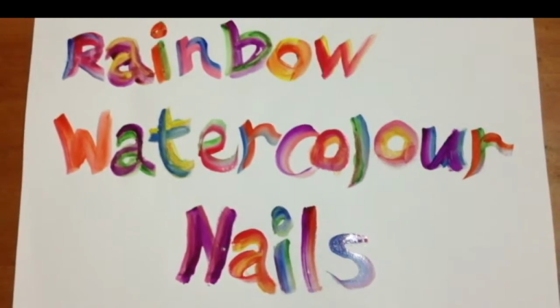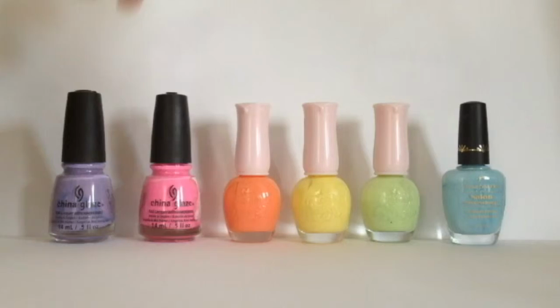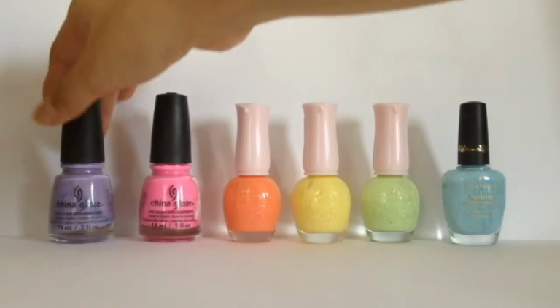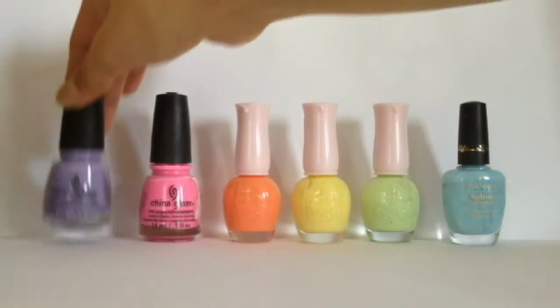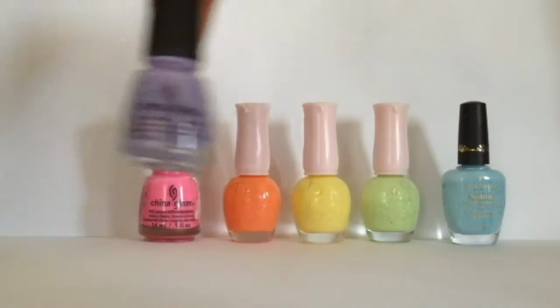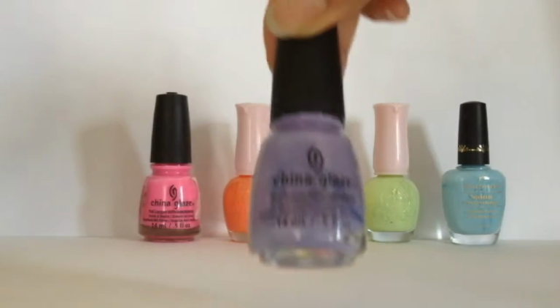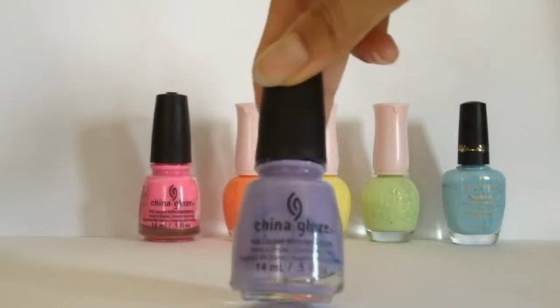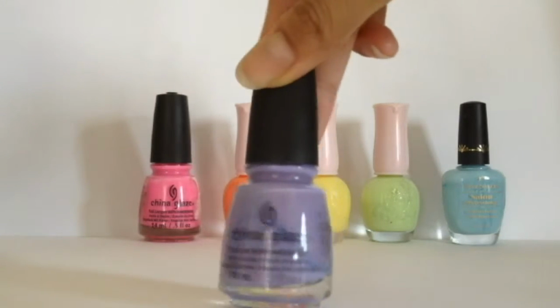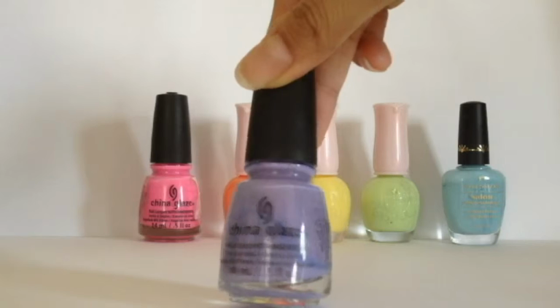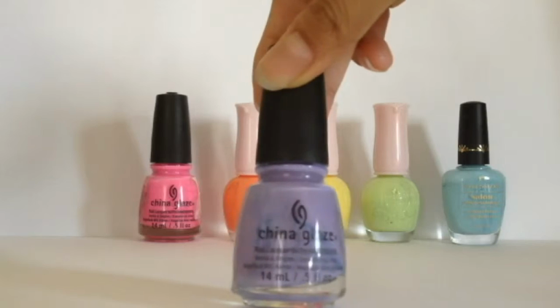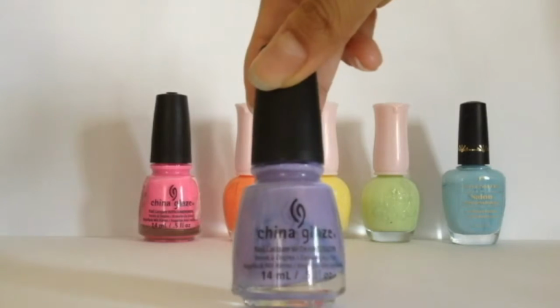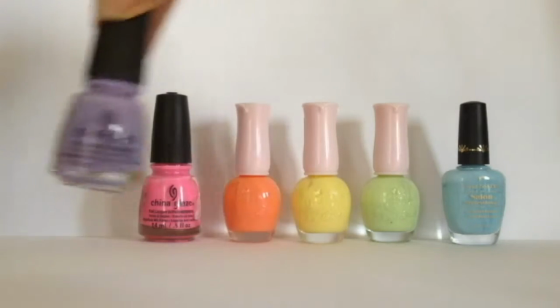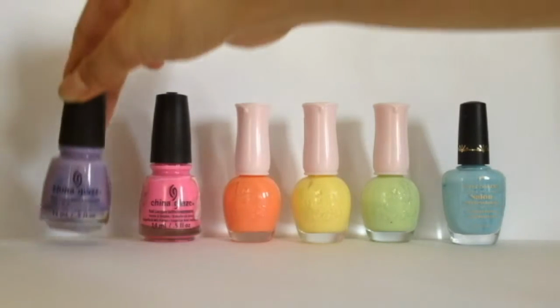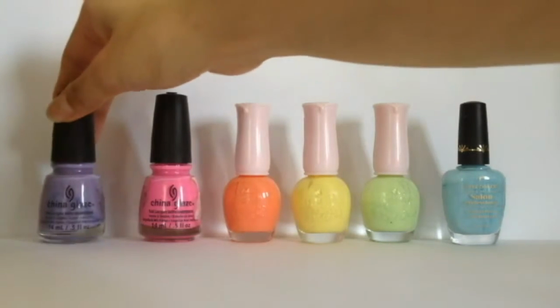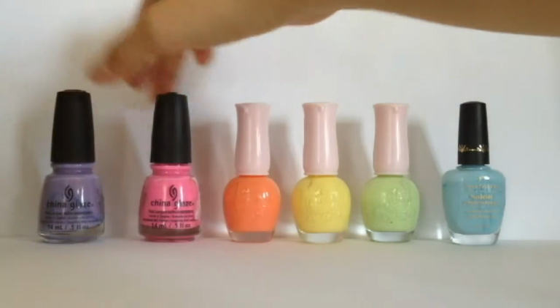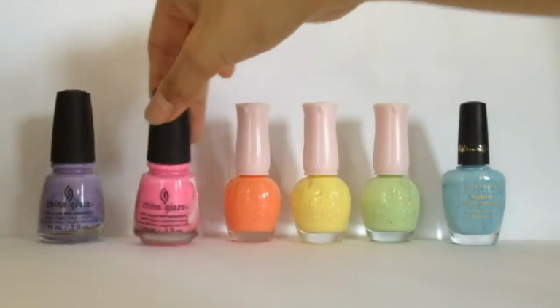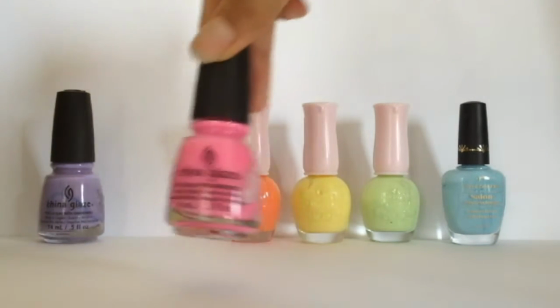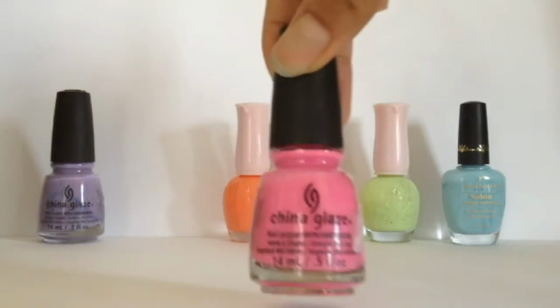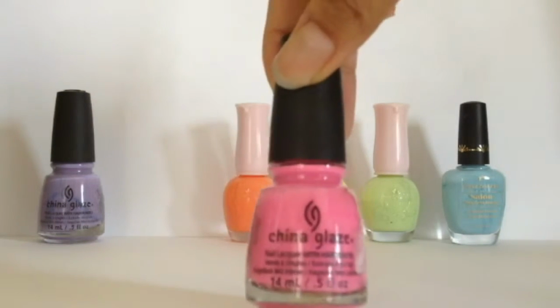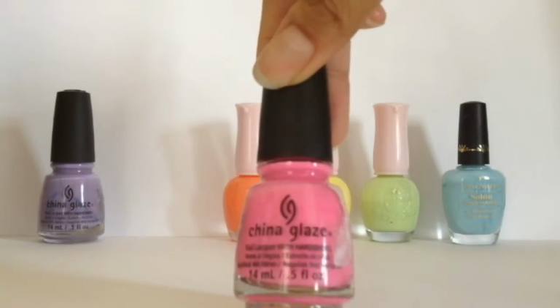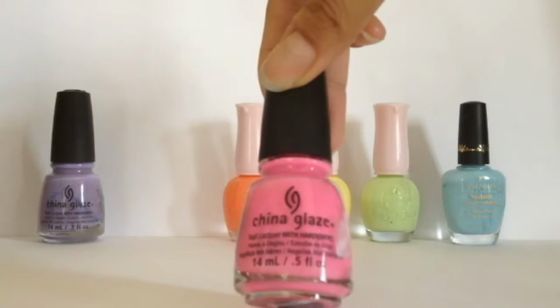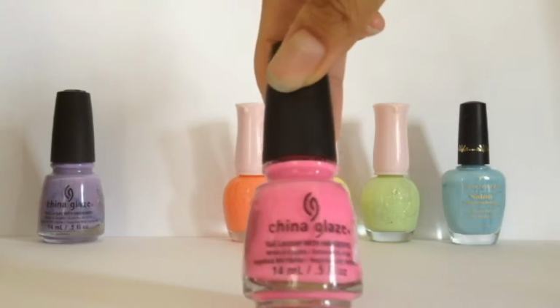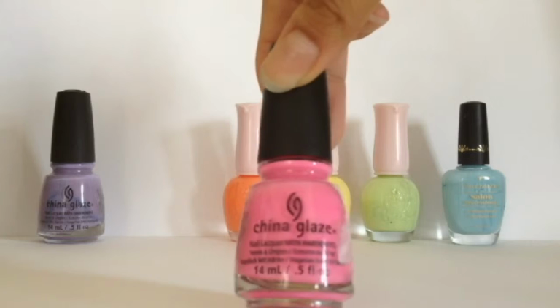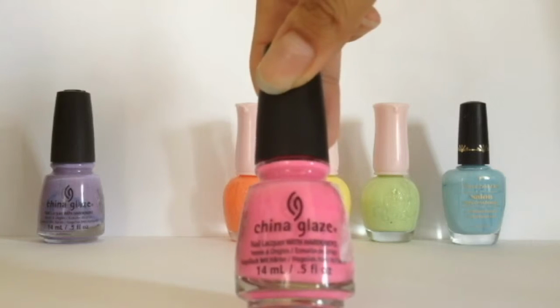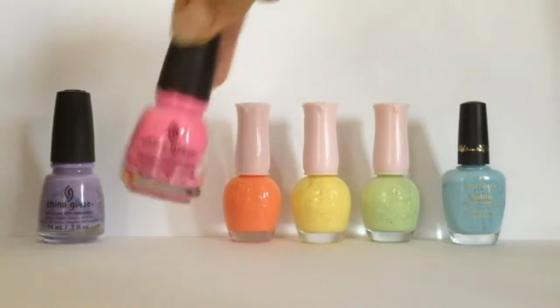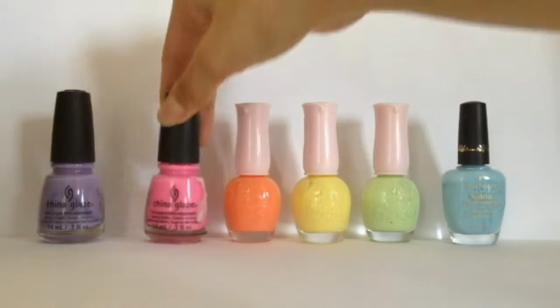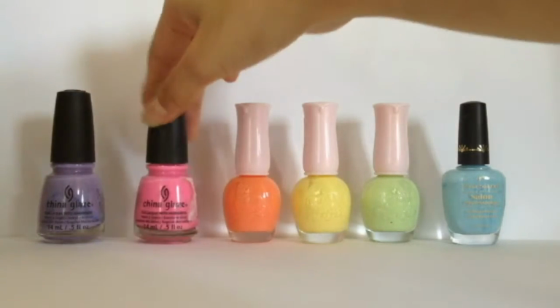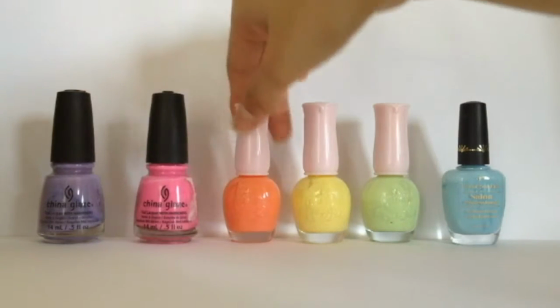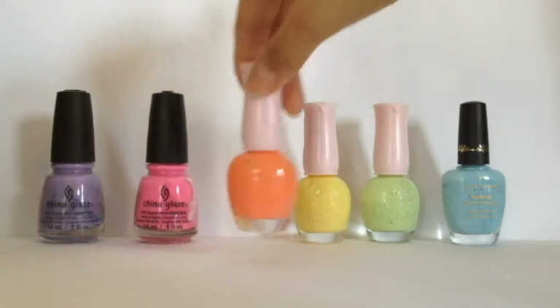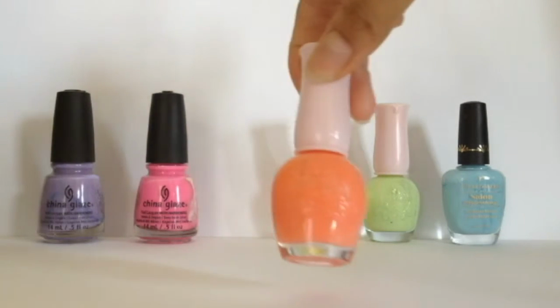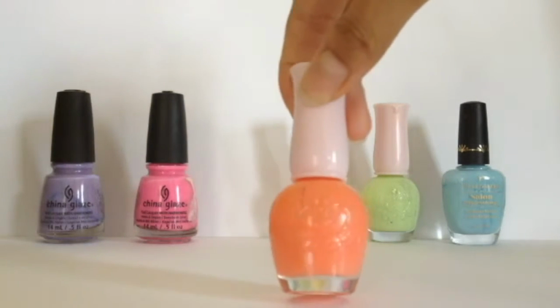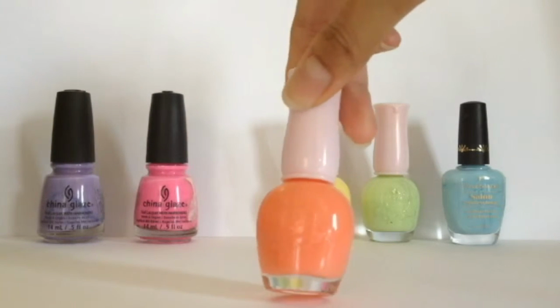This nail look is all about colours, so have fun by choosing whatever colours you would like to have. I will recommend you to use pastel colours as they will work better. So here in this tutorial,